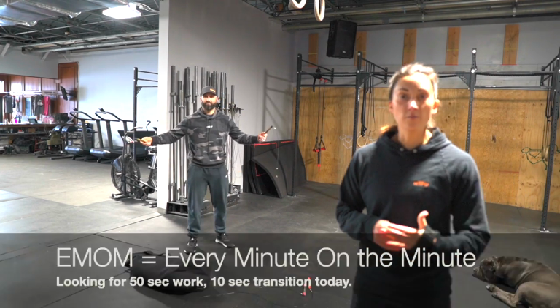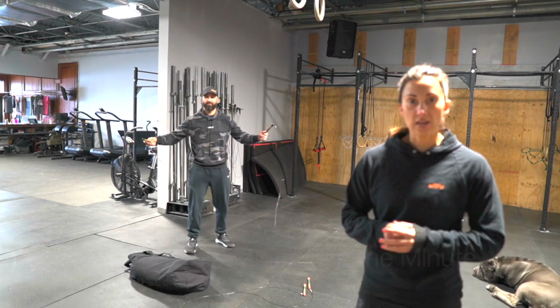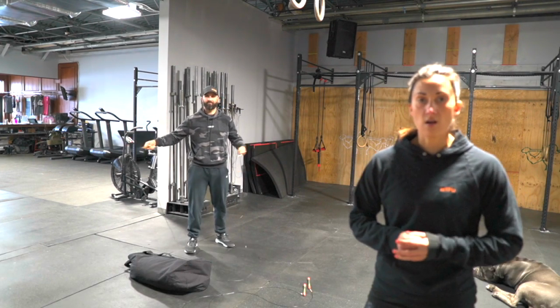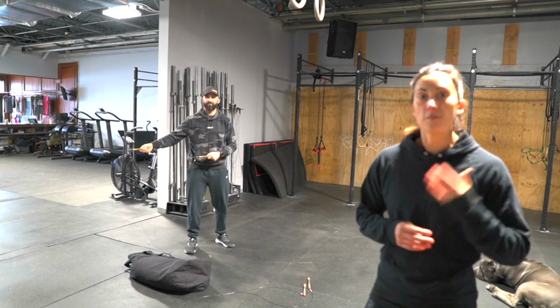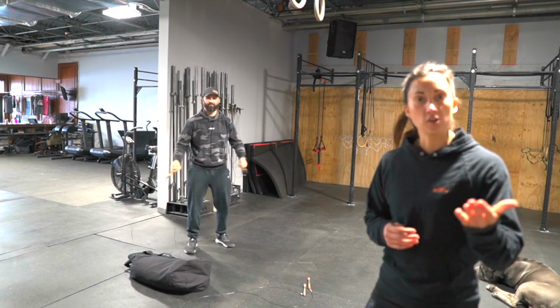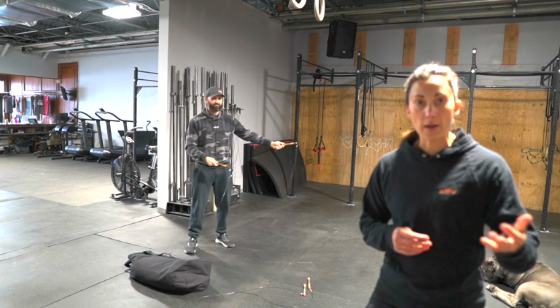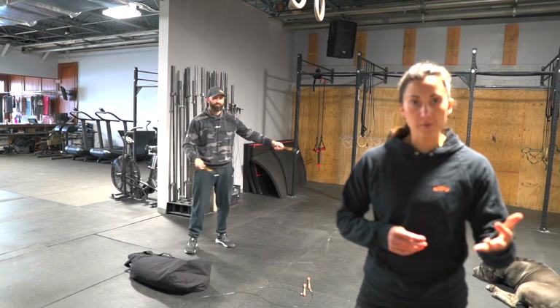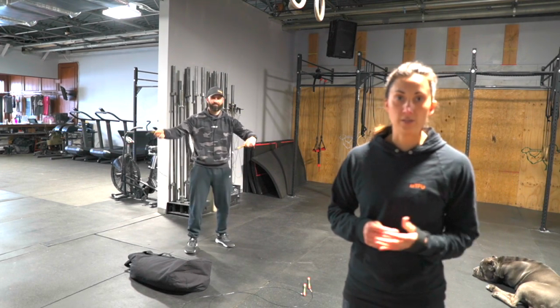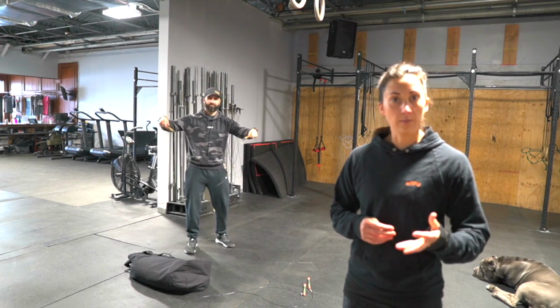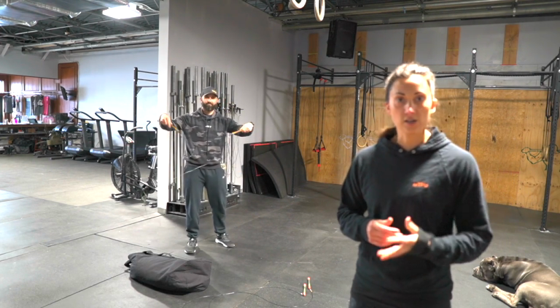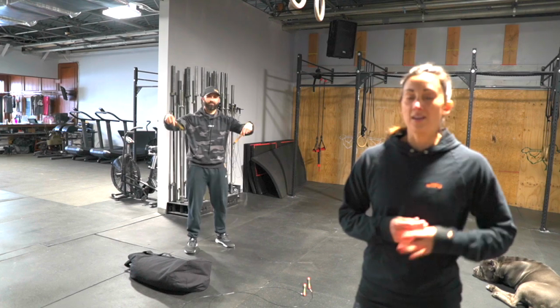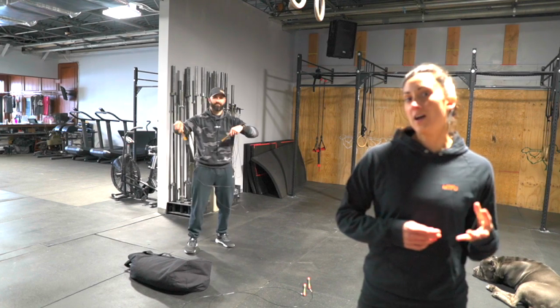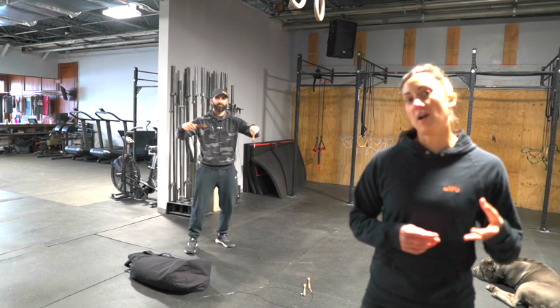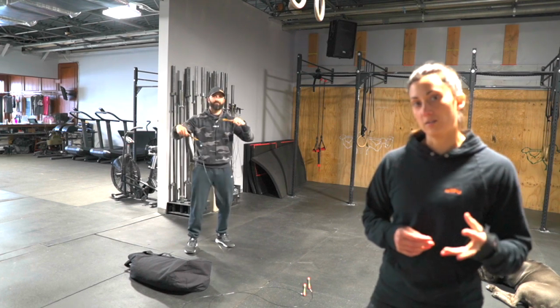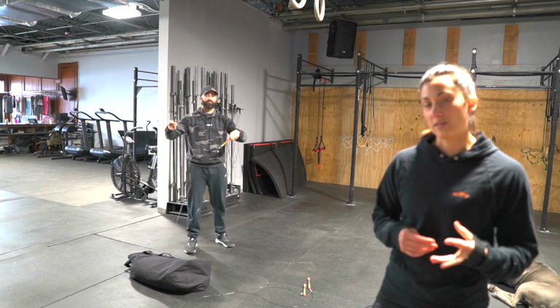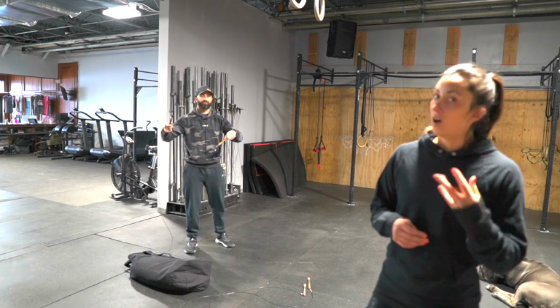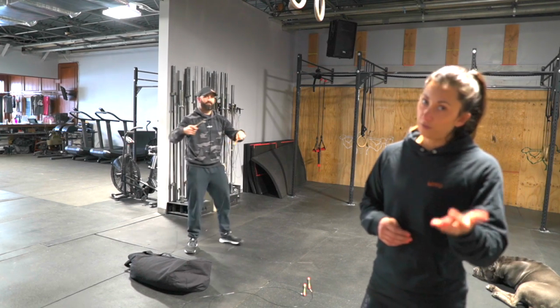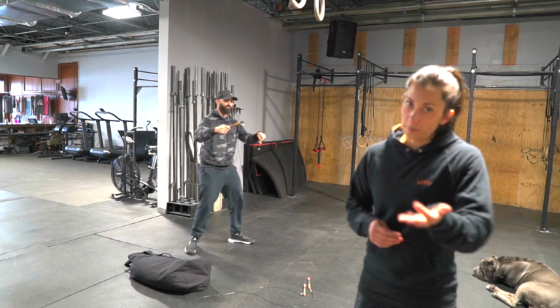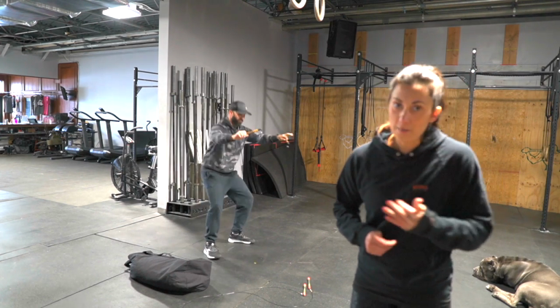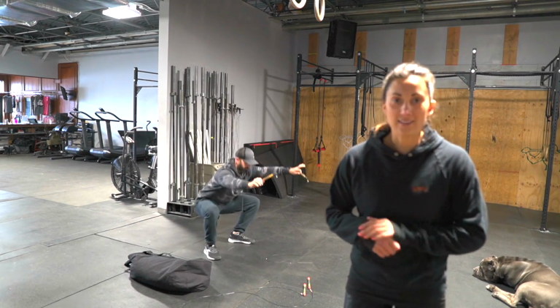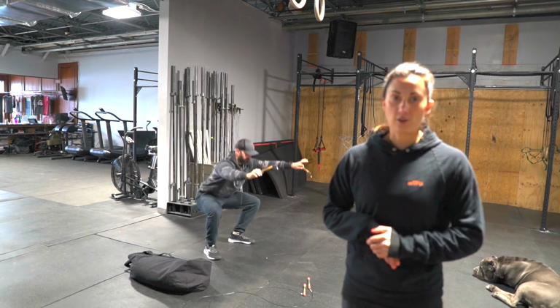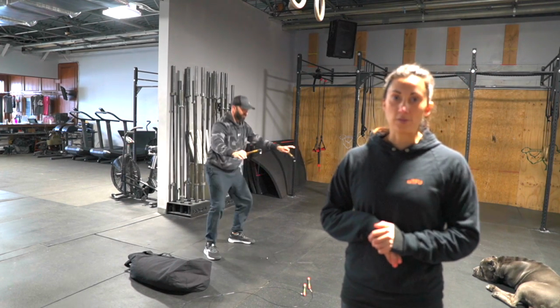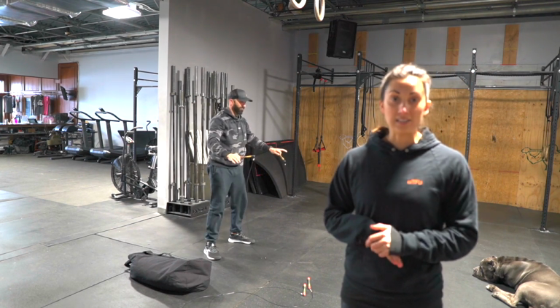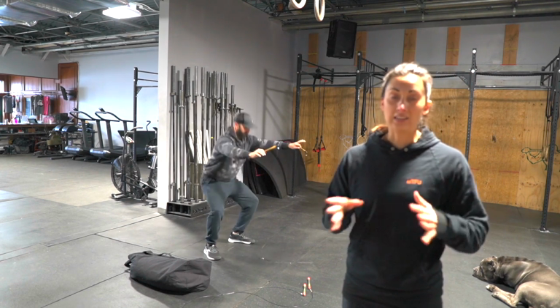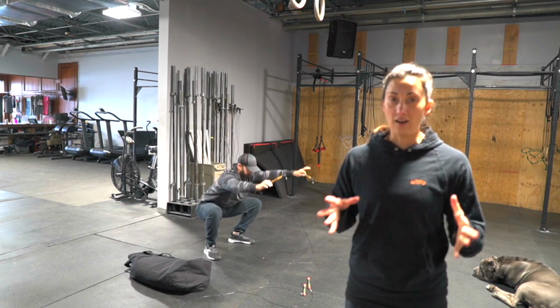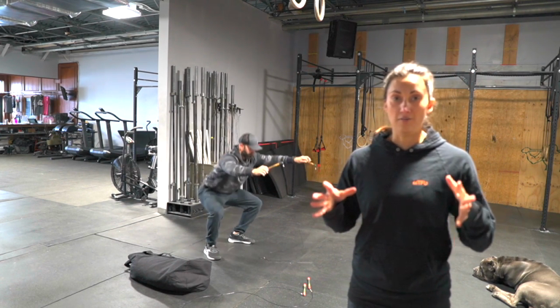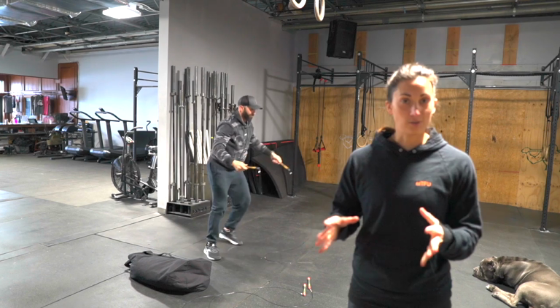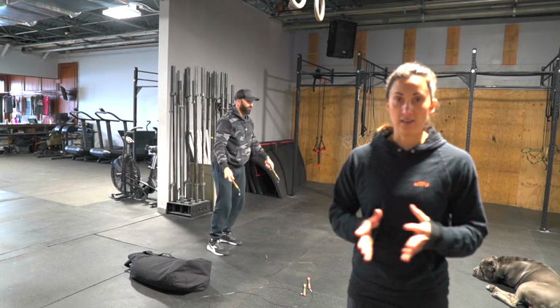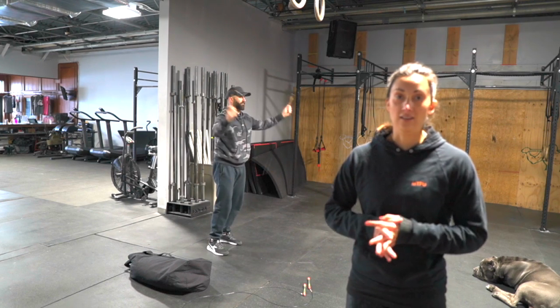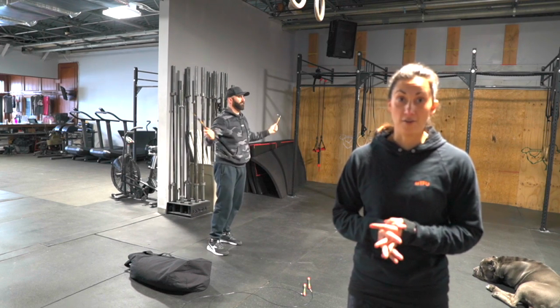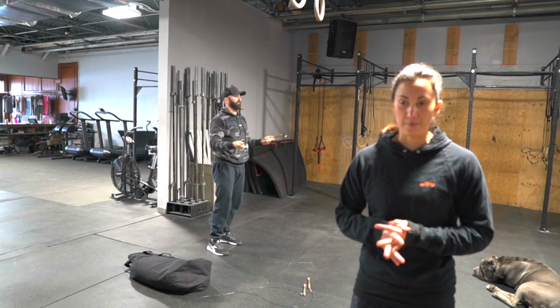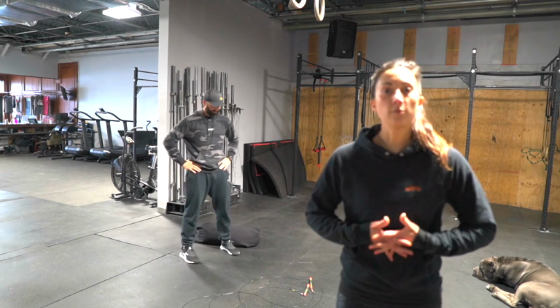Our movements today are: if you've got a jump rope at home, you're going to be doing double-unders. If not, you've got air squats. Also, if you're in our bodyweight bracket, this is a great opportunity to get a lot of air squats in and a lot of volume.